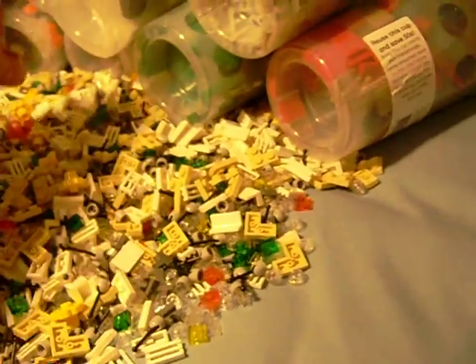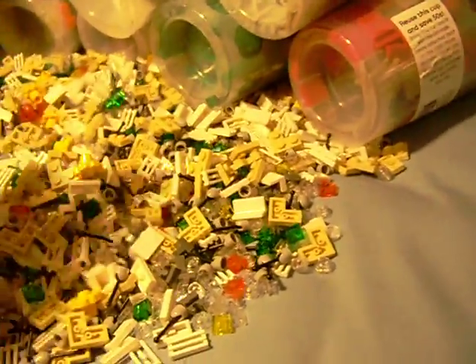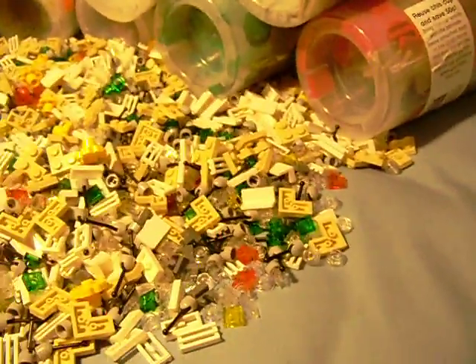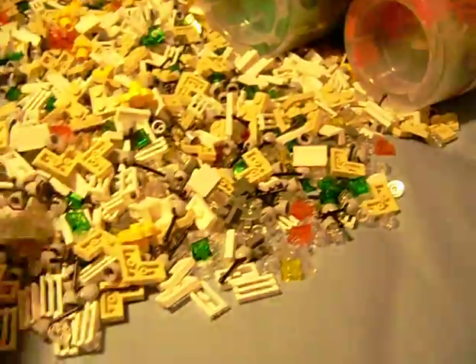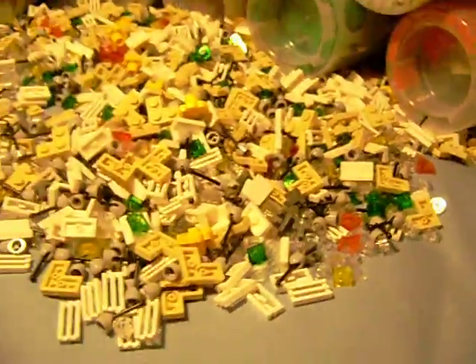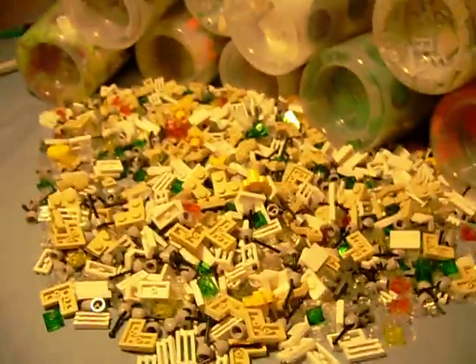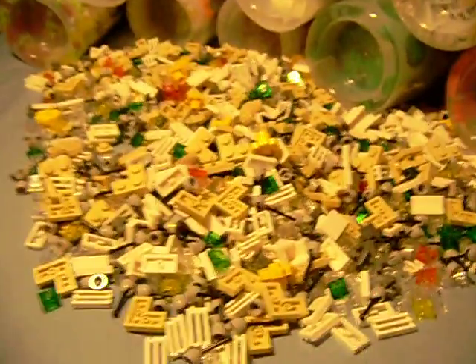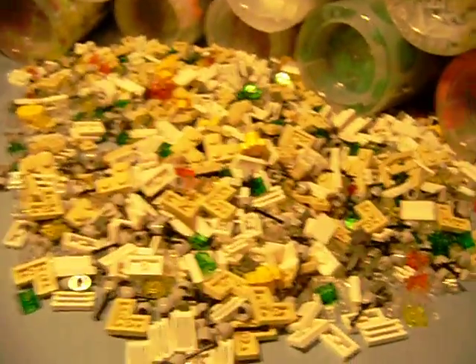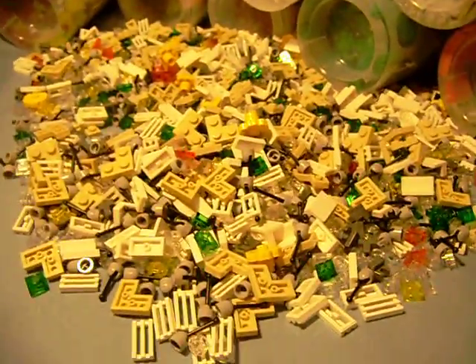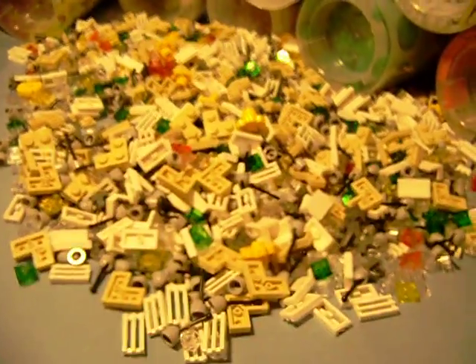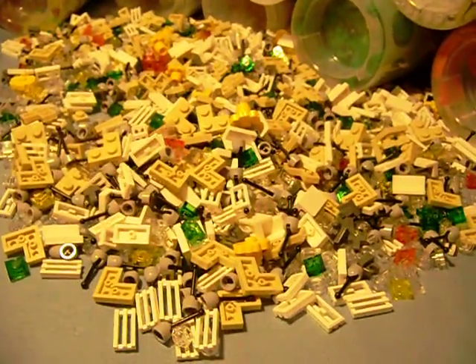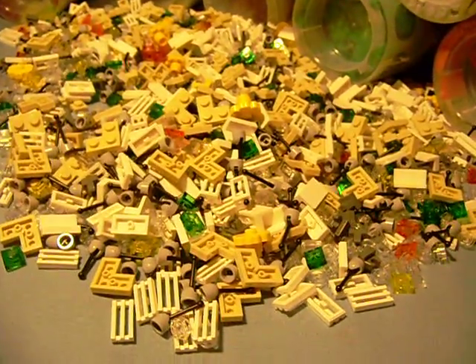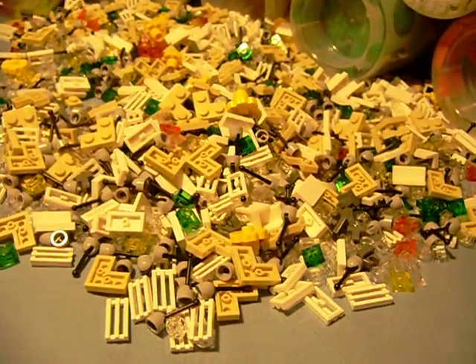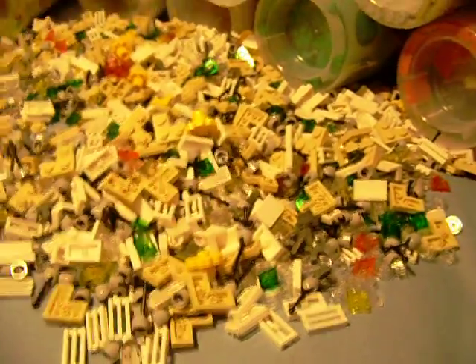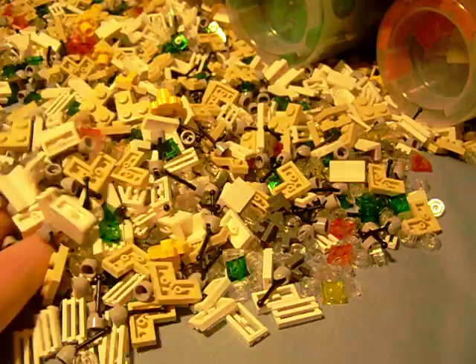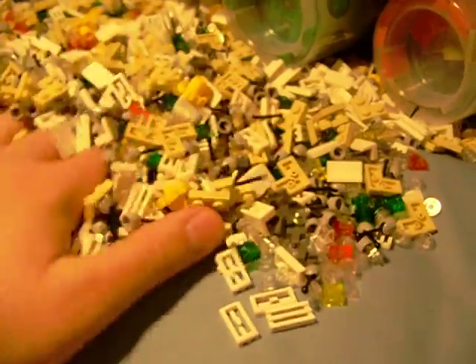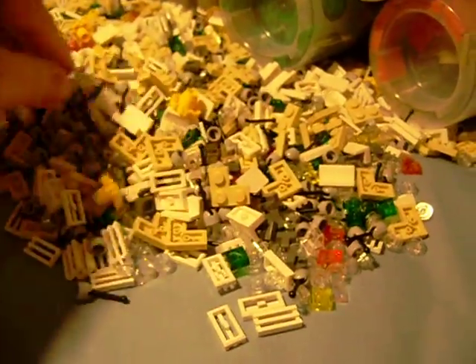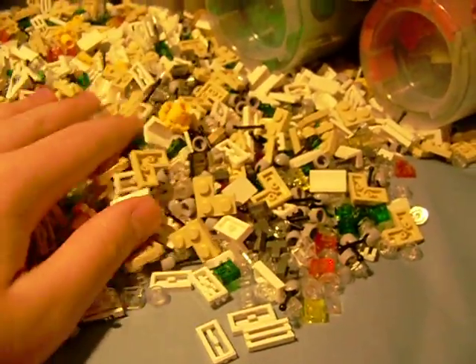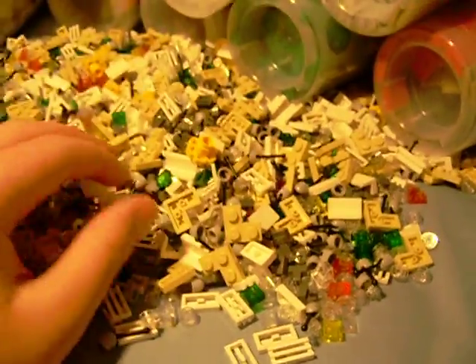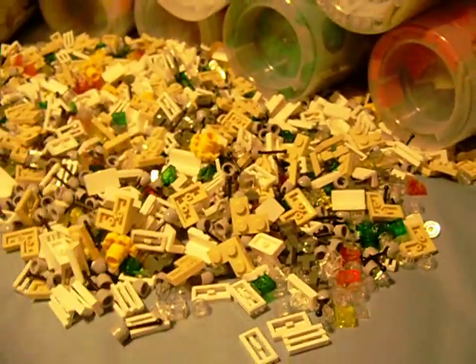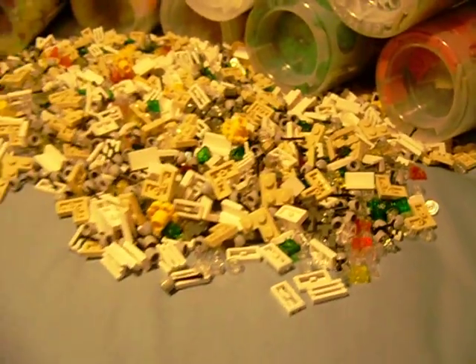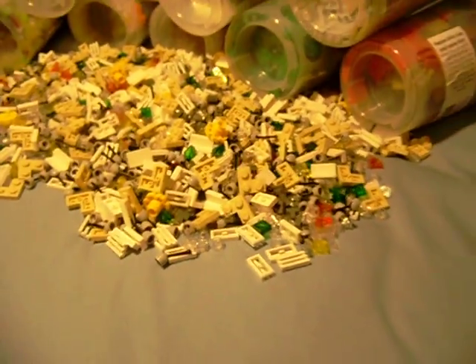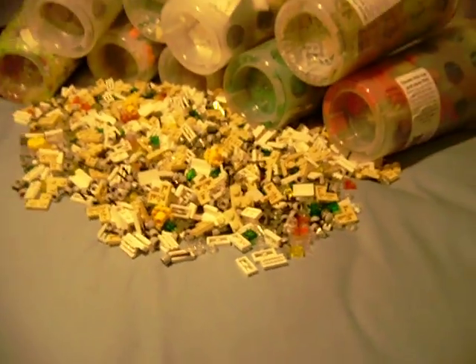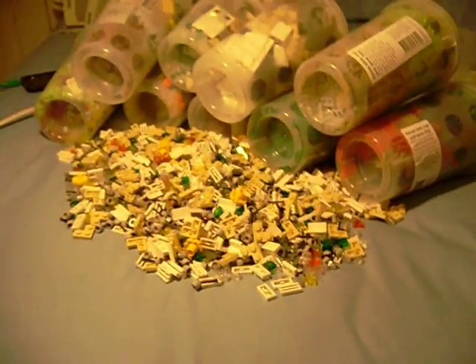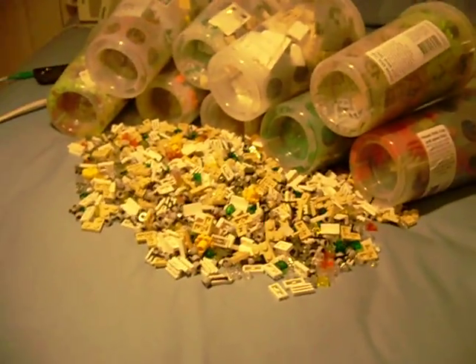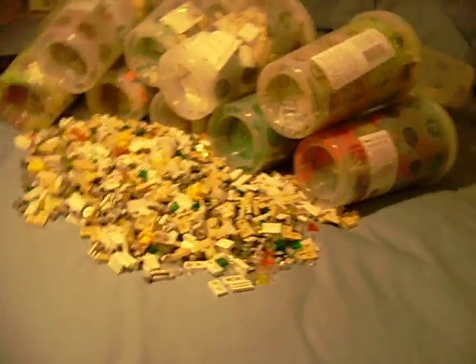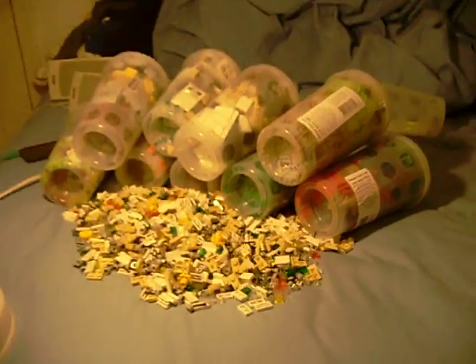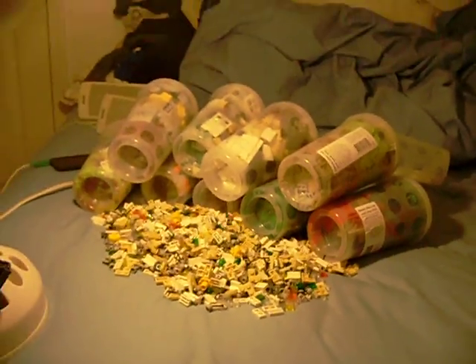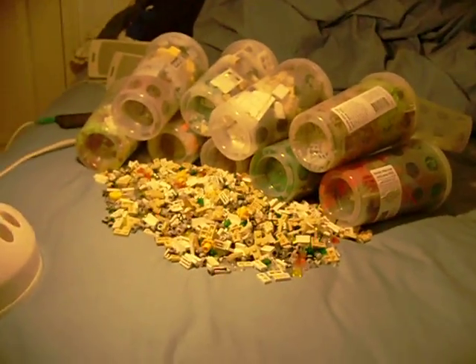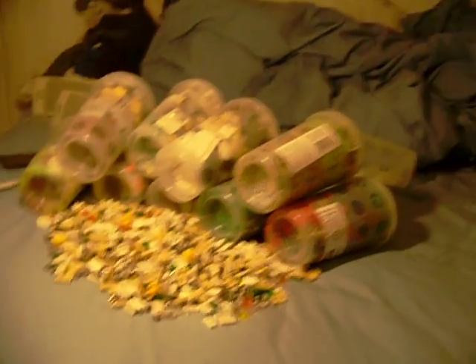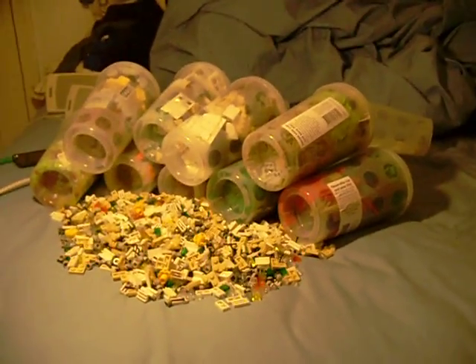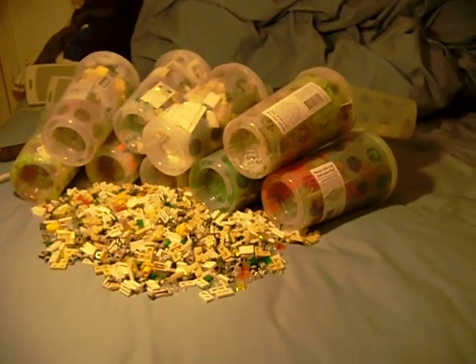One cup did open in the bag — this is why this one's empty — it split out in the bag, so I just put it on my bed right here. But this is what I got, like, an hour ago.